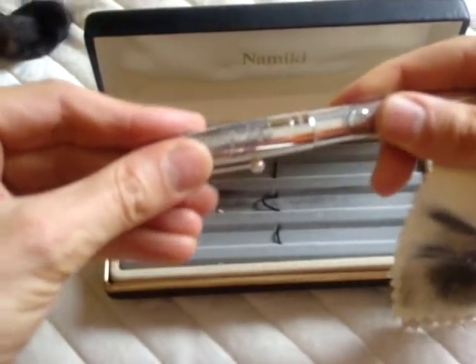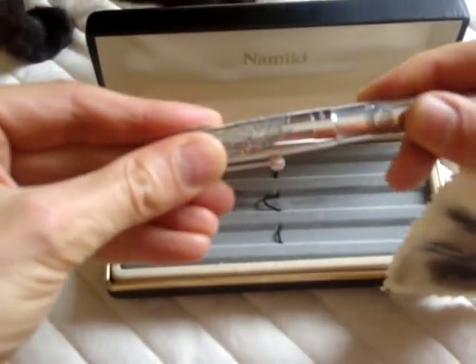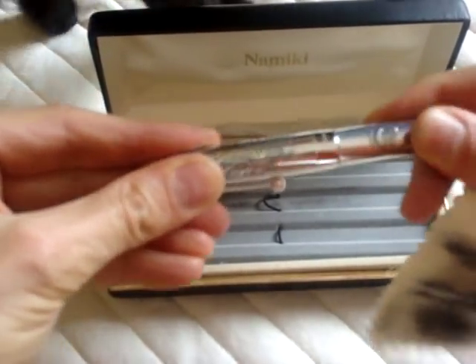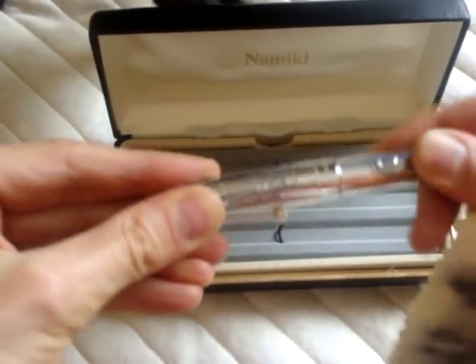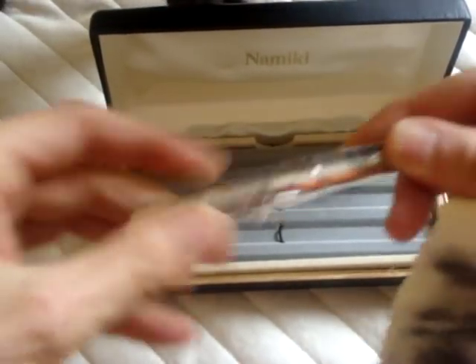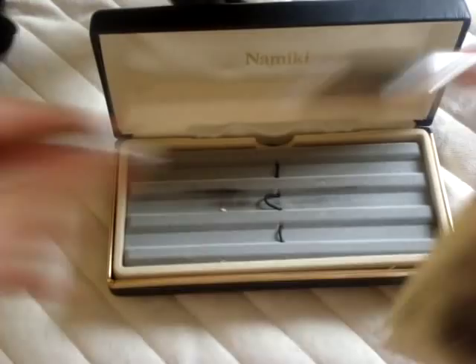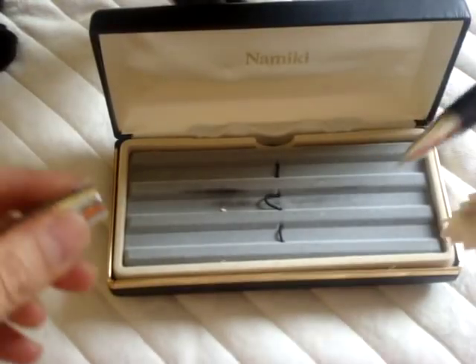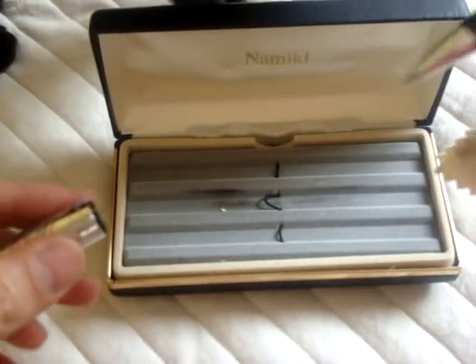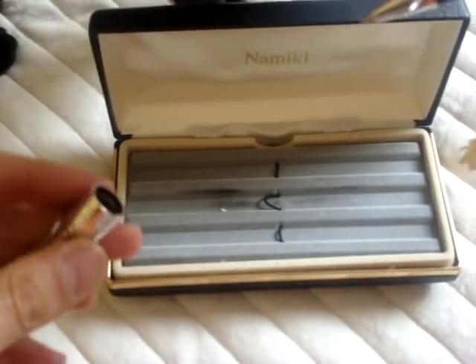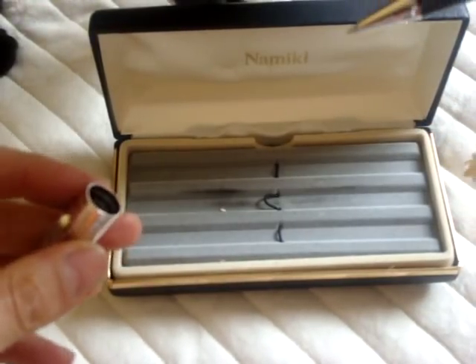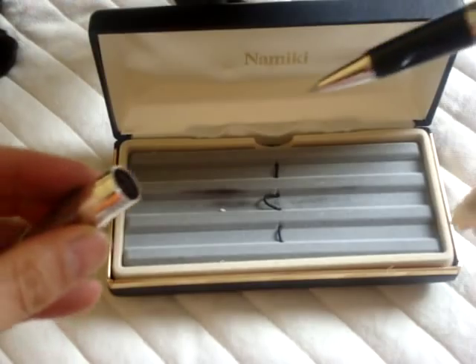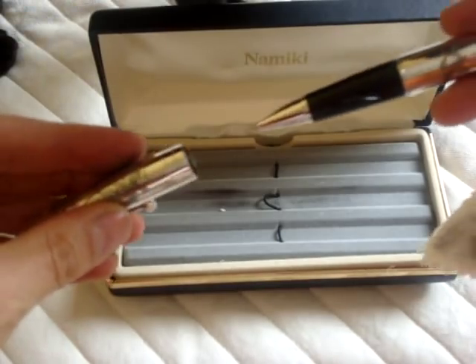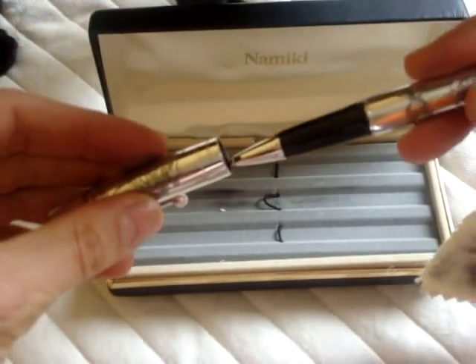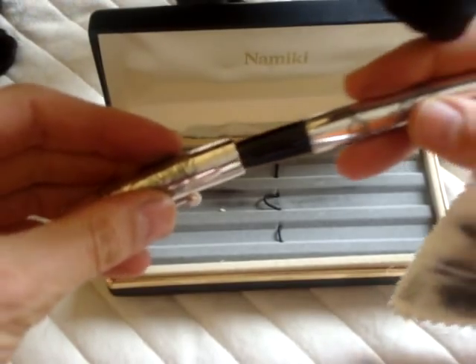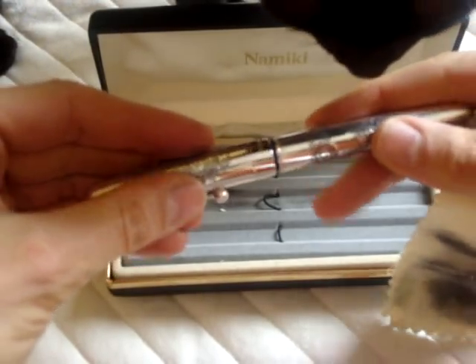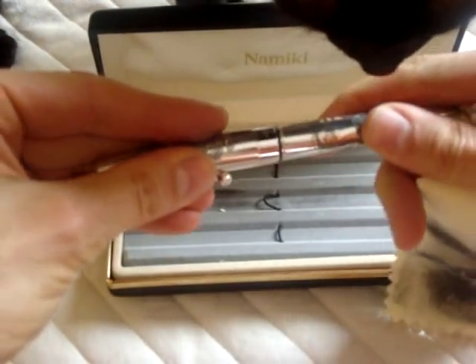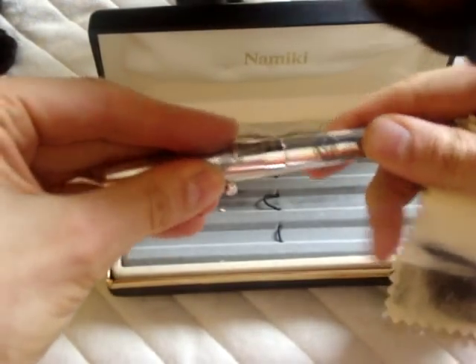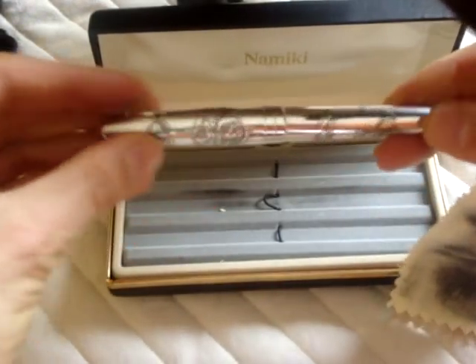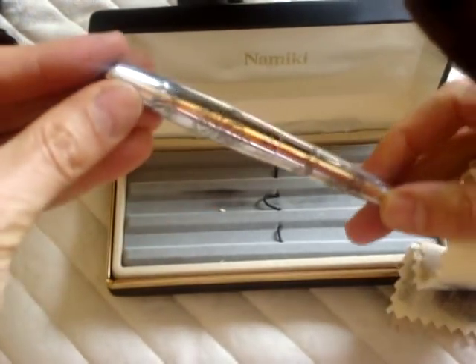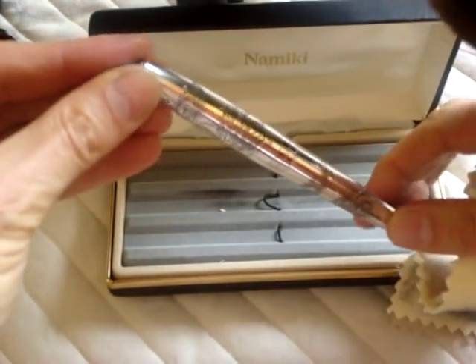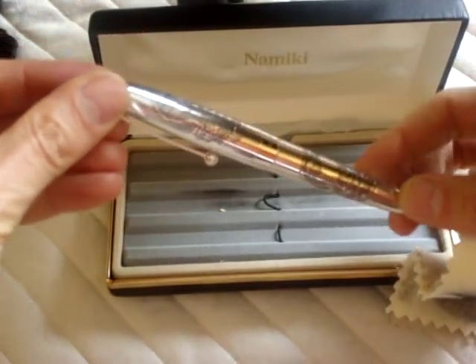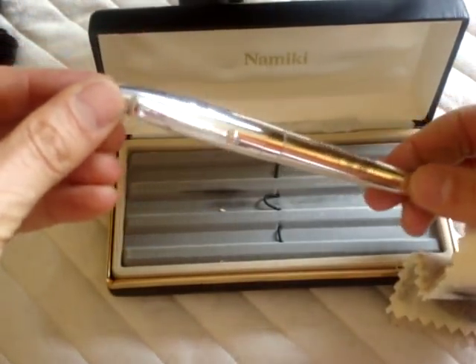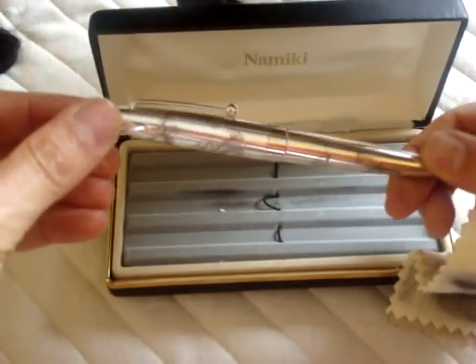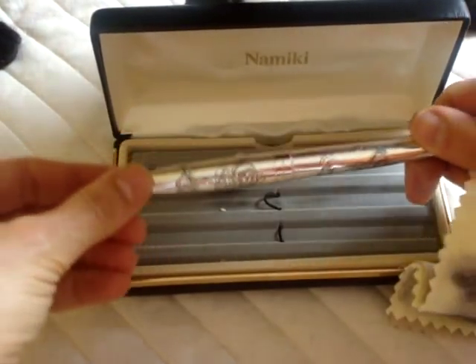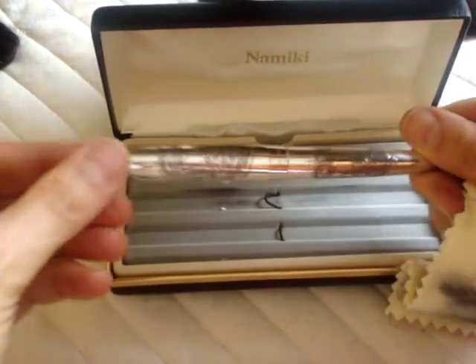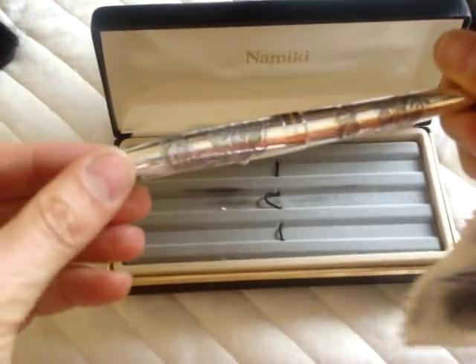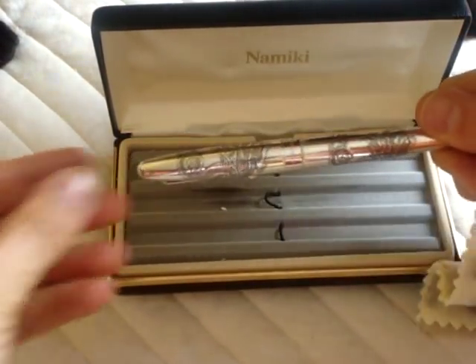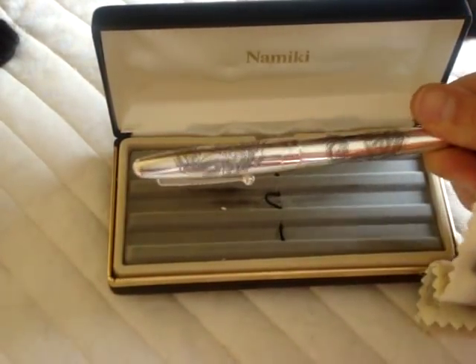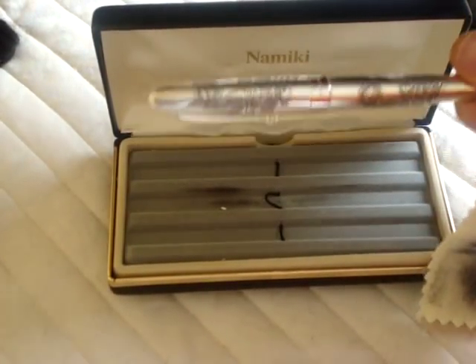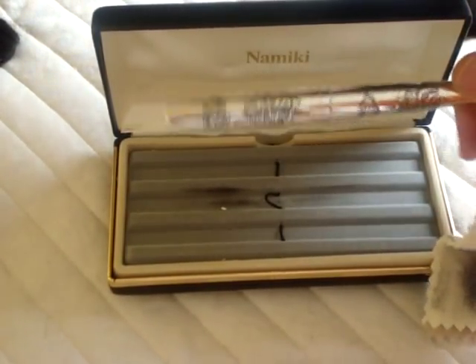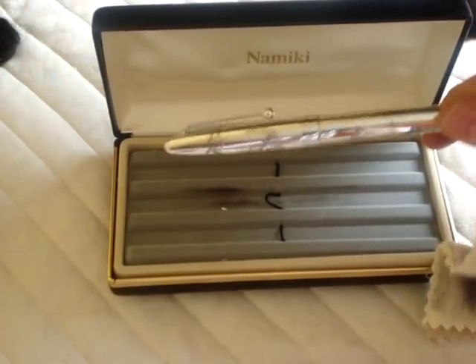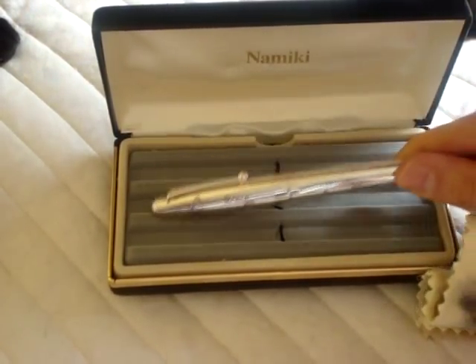You can get it as a fountain pen or as this one is as a ballpoint pen for great writing. It's the Namiki Fine Pens. You can get them from Office 1000 and it's a great gift for the coming holidays.